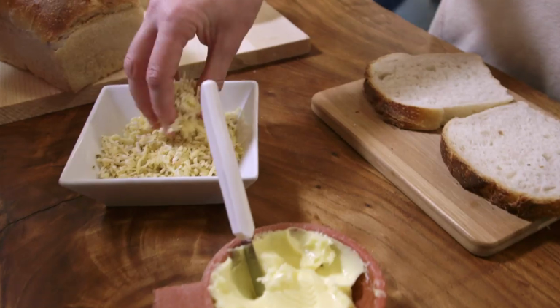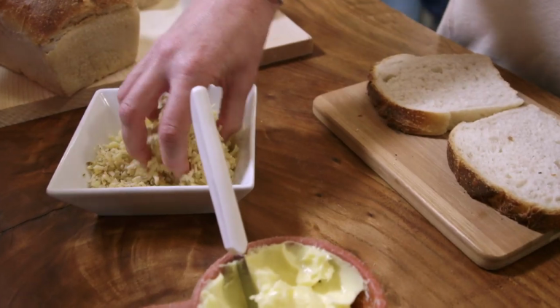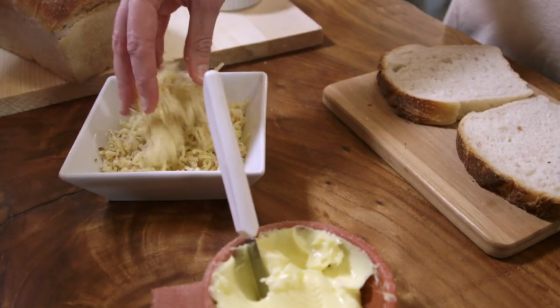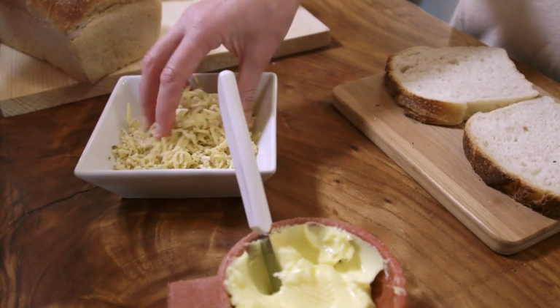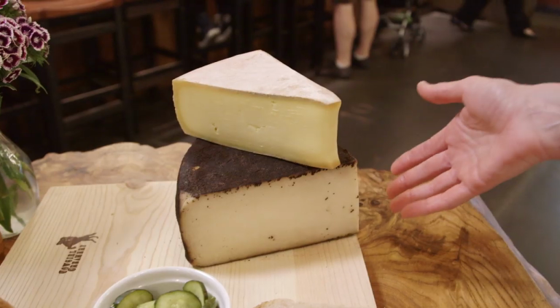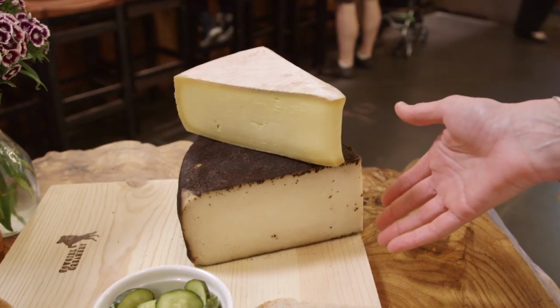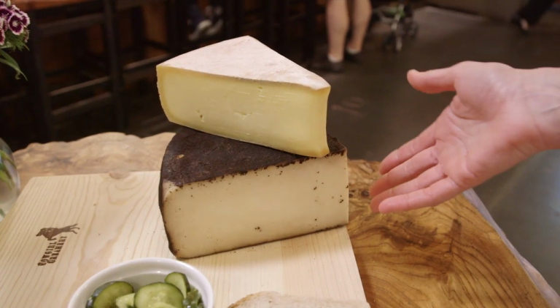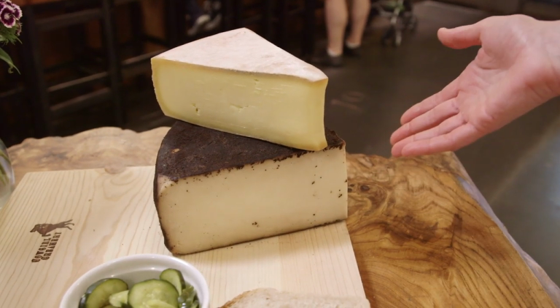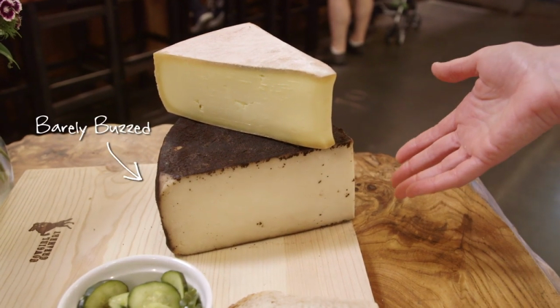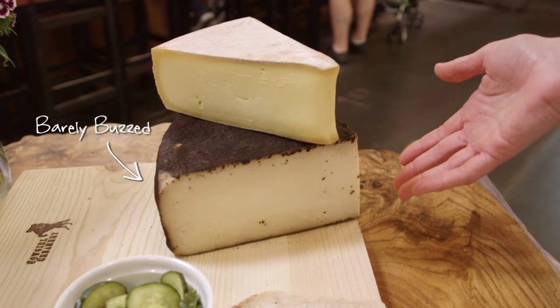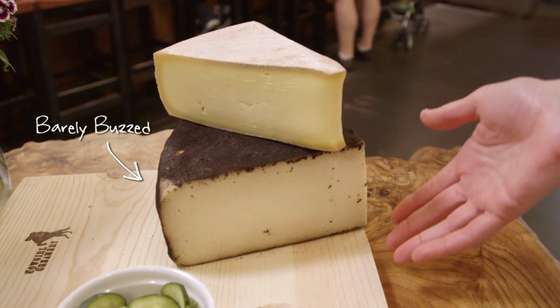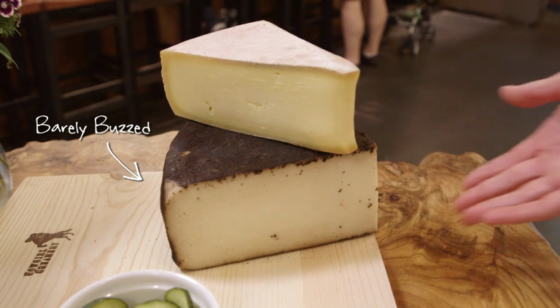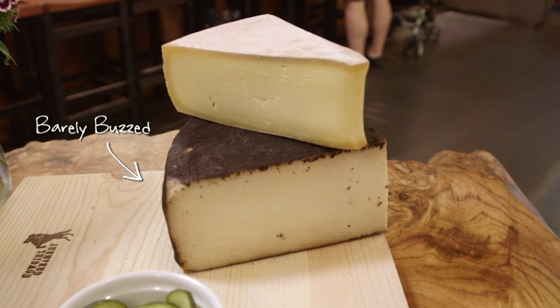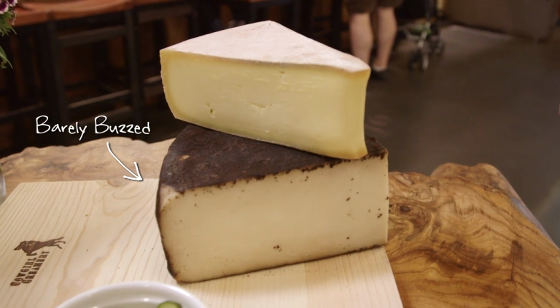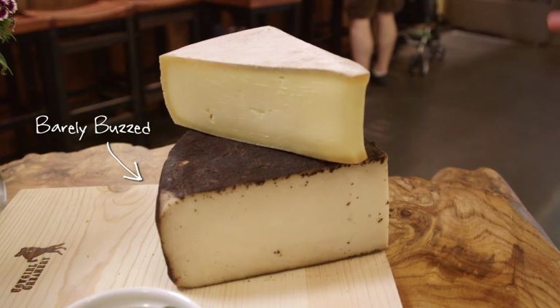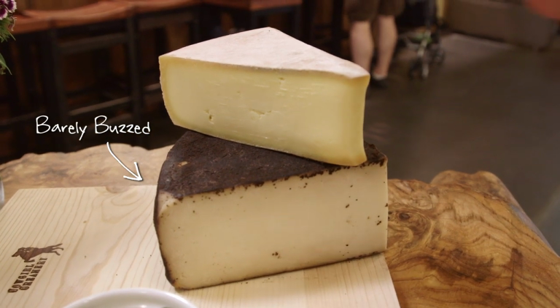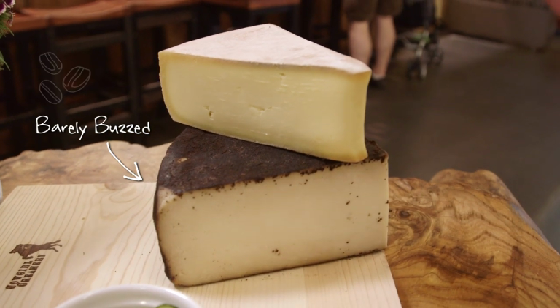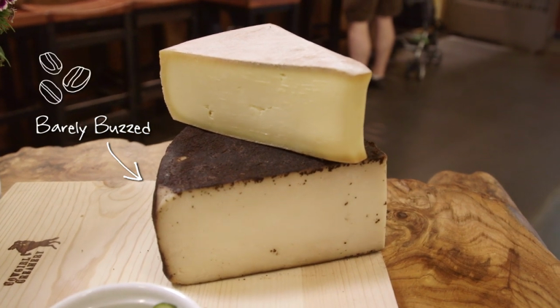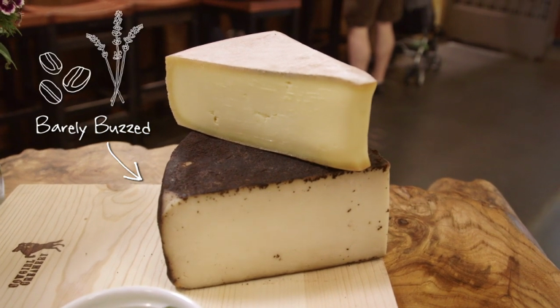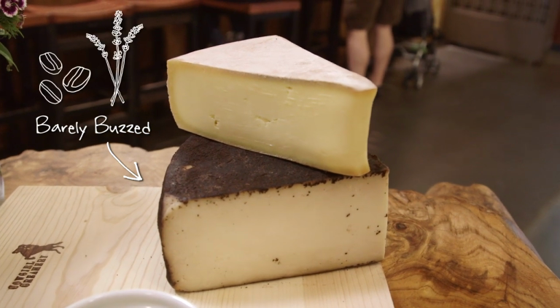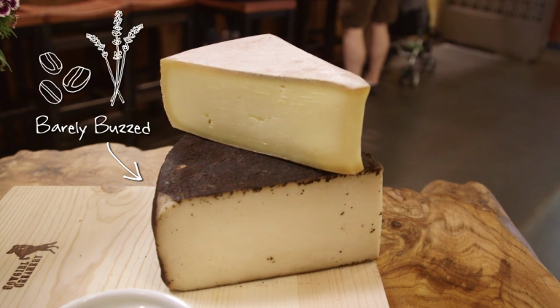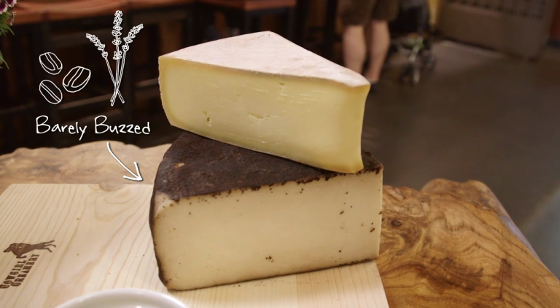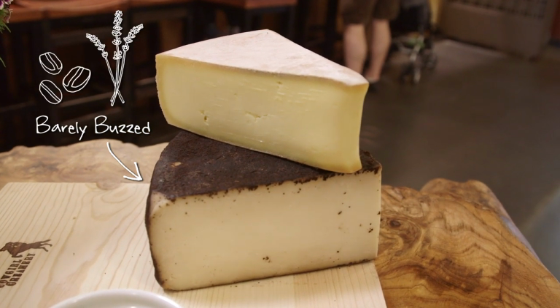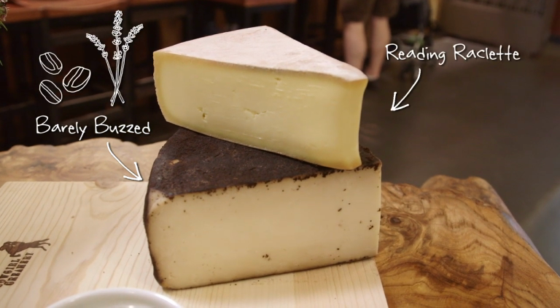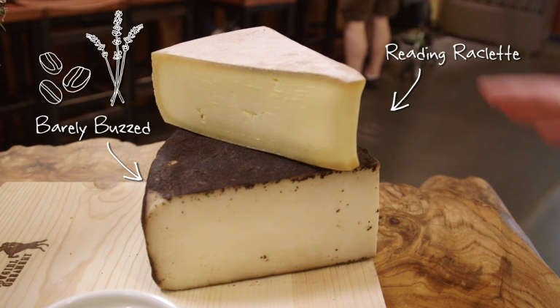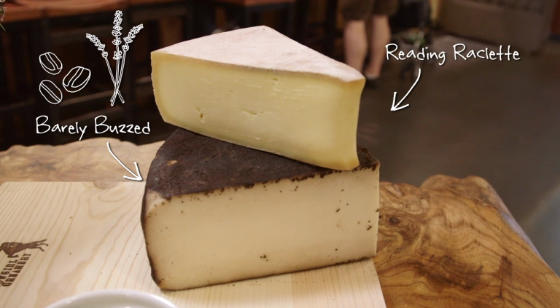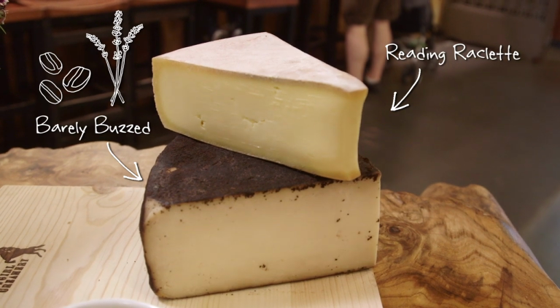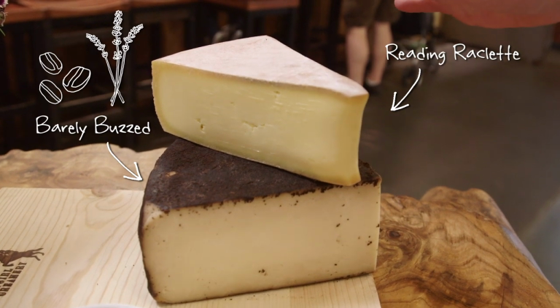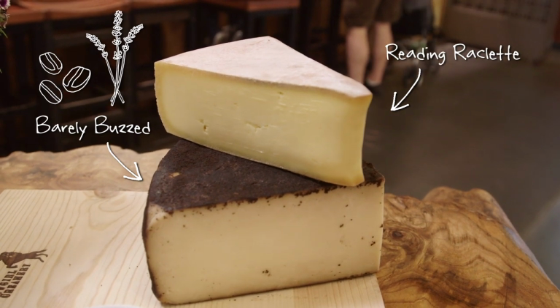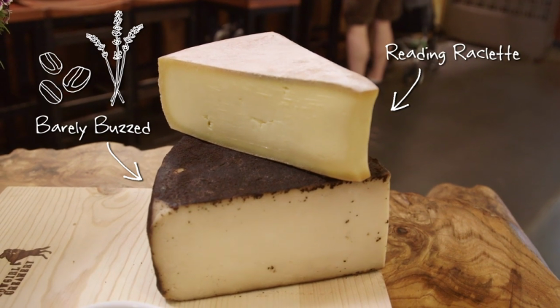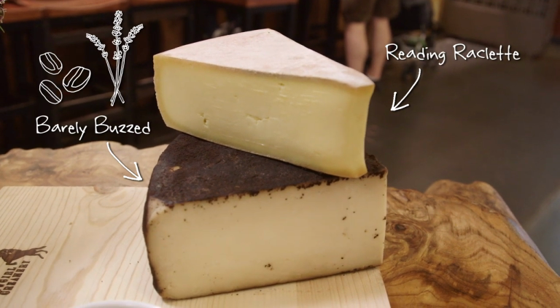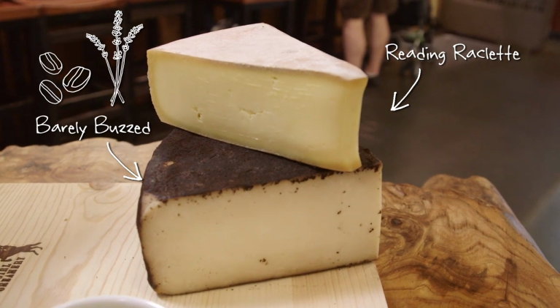You need a good mix of cheese. In this case, we're using Barely Buzz, a mild cheddar that's rubbed with espresso and lavender, and Redding raclette, another cheese made with Jersey milk from Vermont.